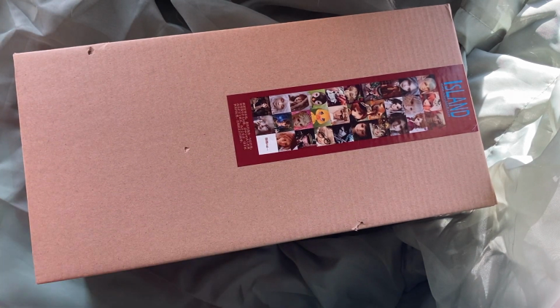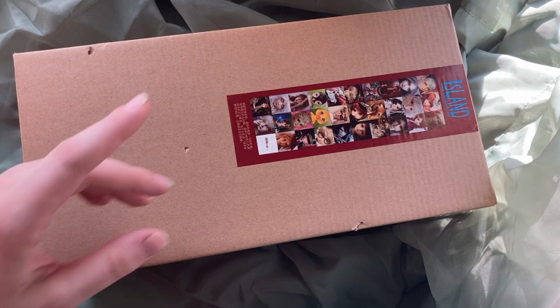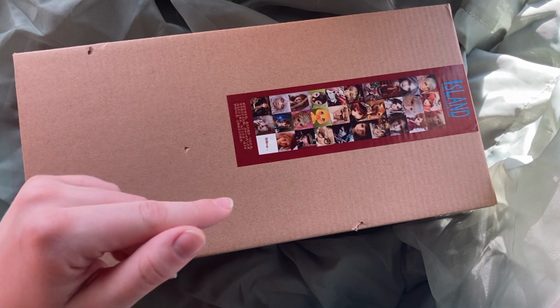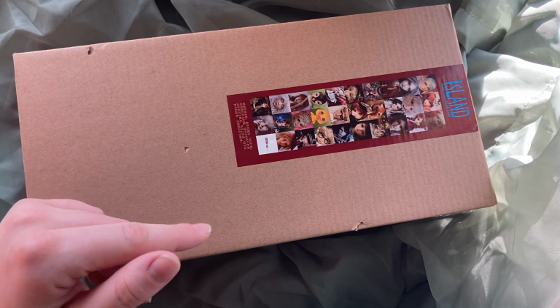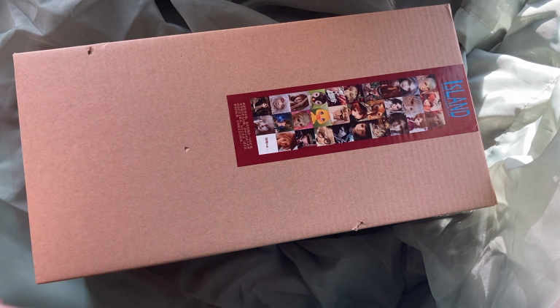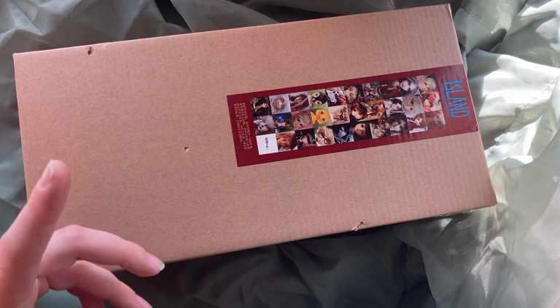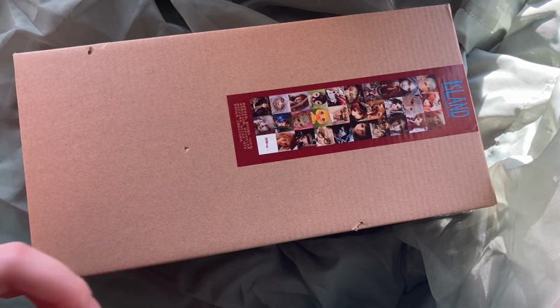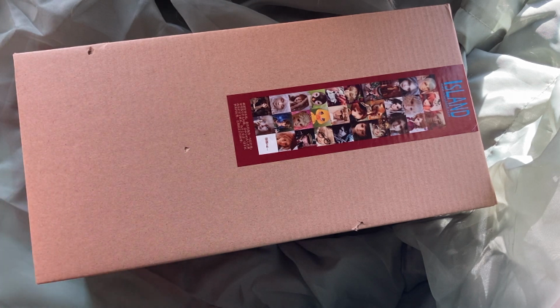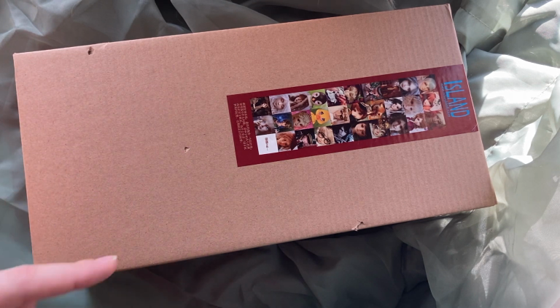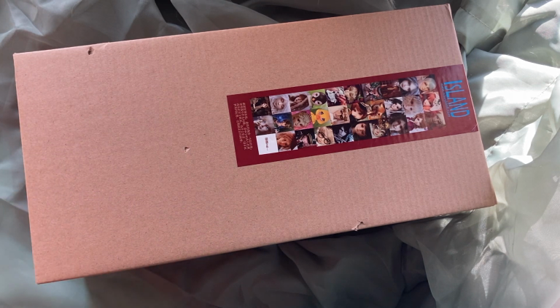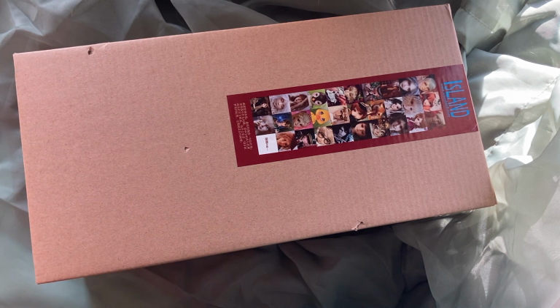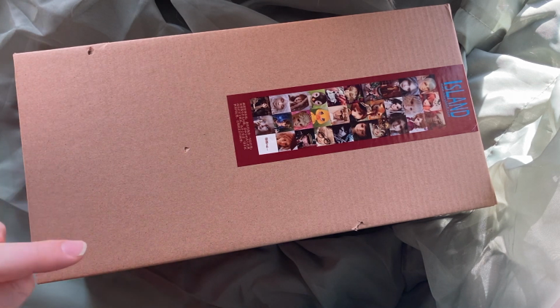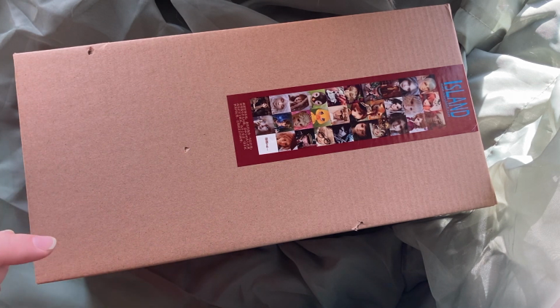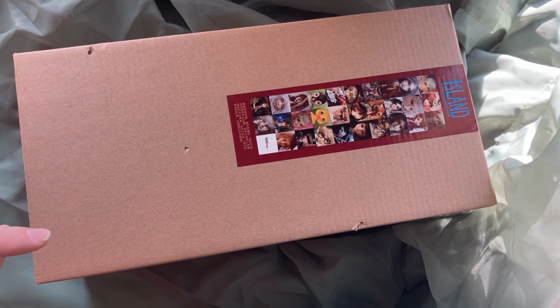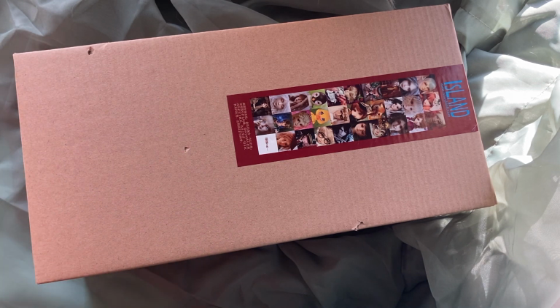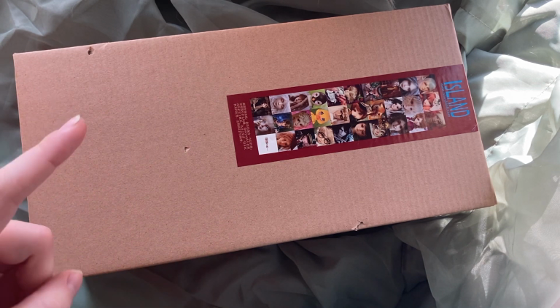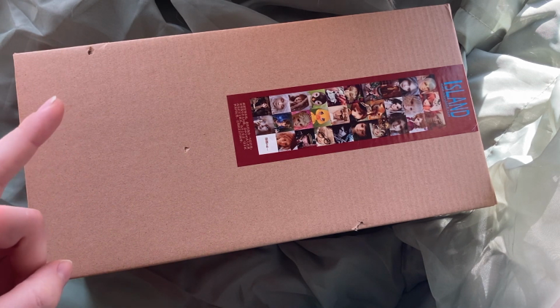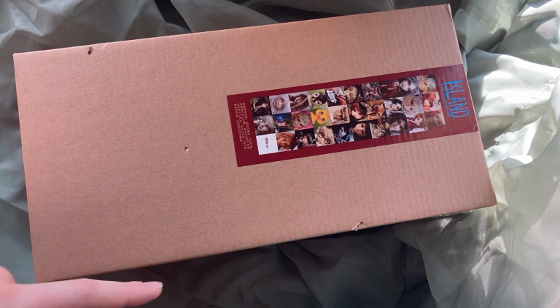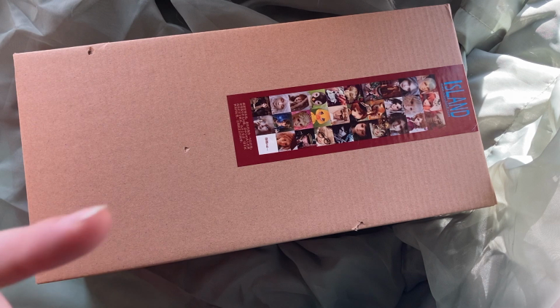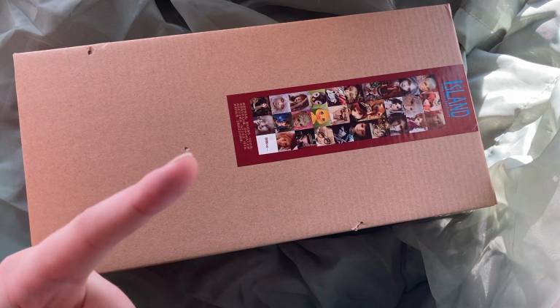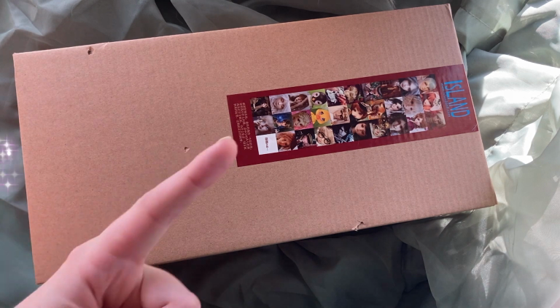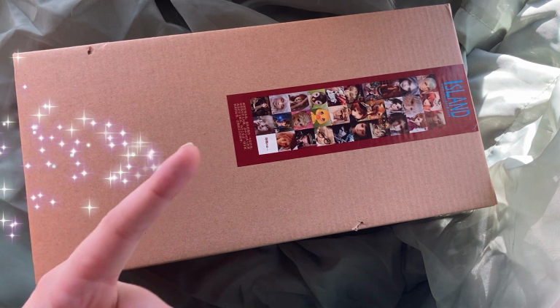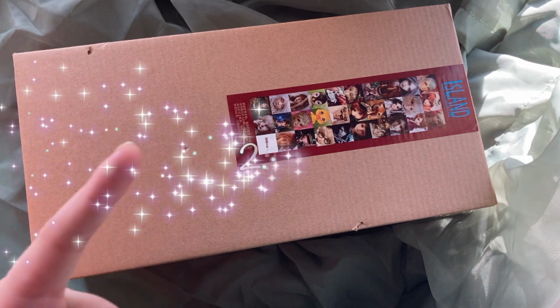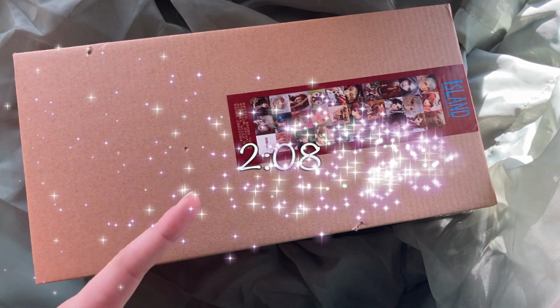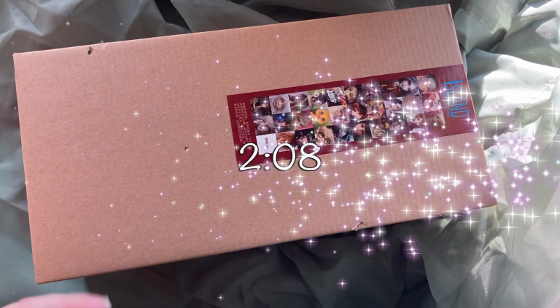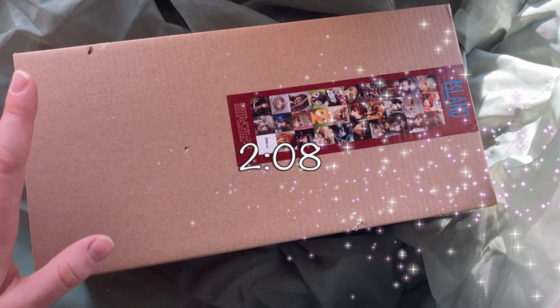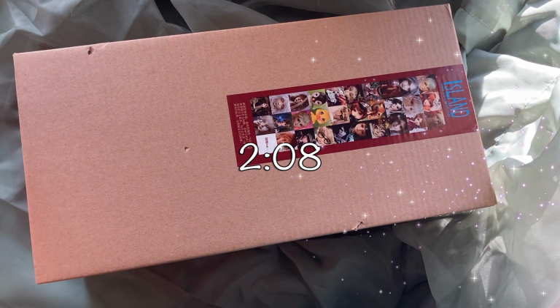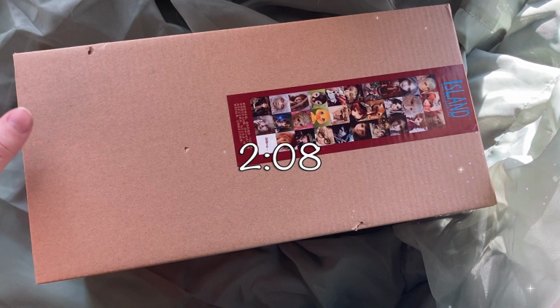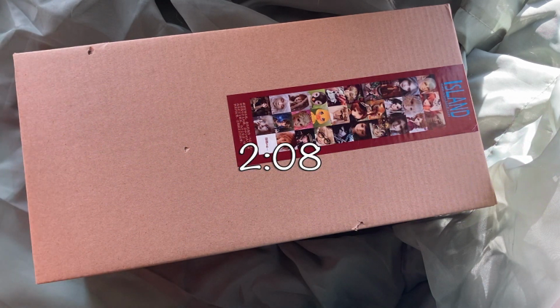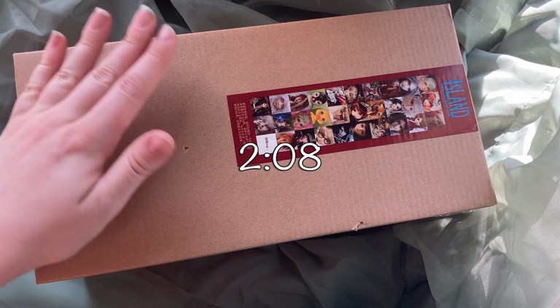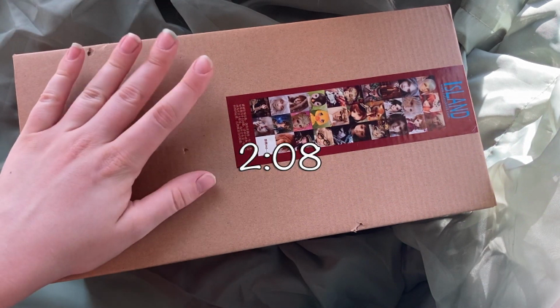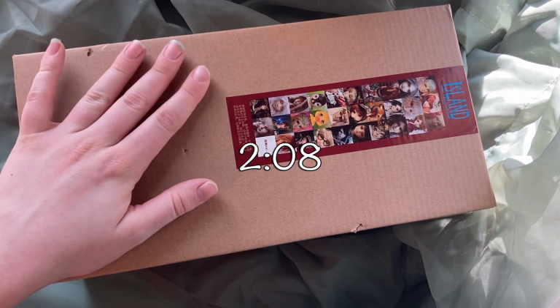I want to show you guys real quick what this body is for, and if you are not interested in that I will put a timestamp up here so you can skip it and just get to the unboxing.